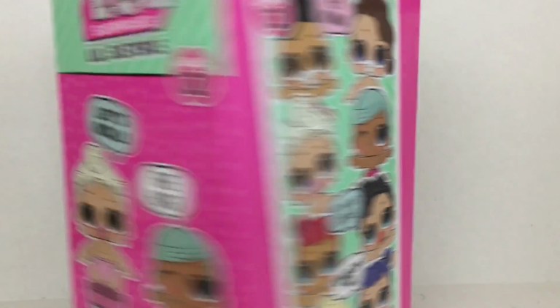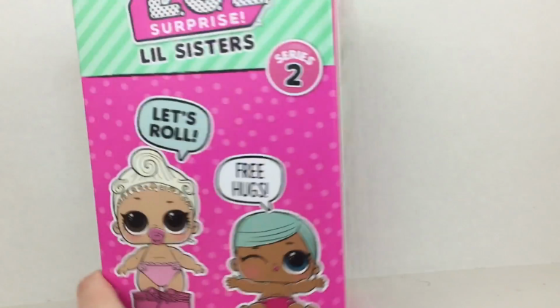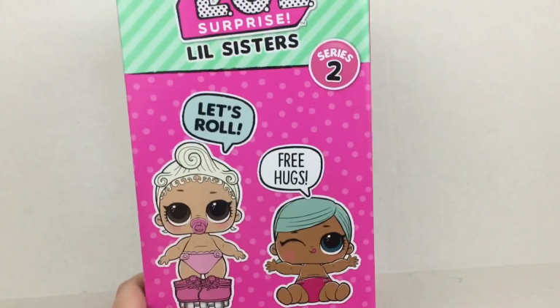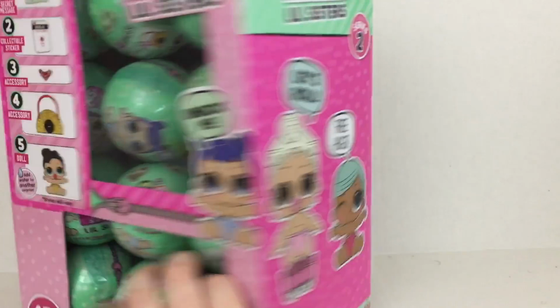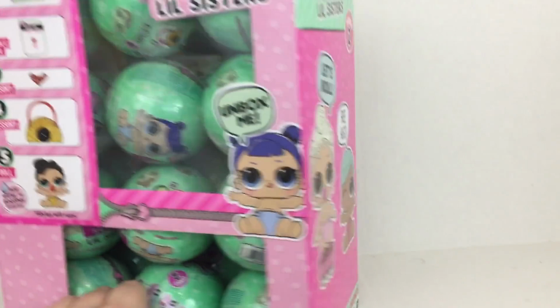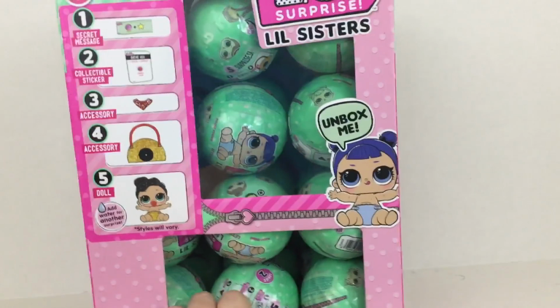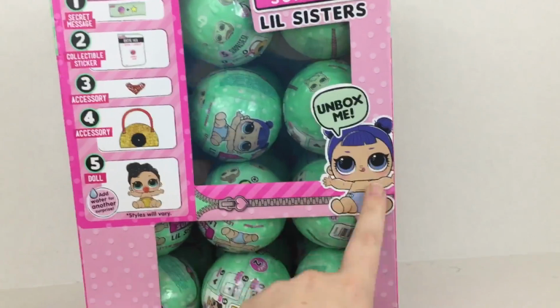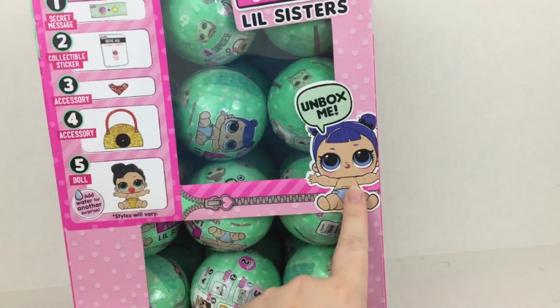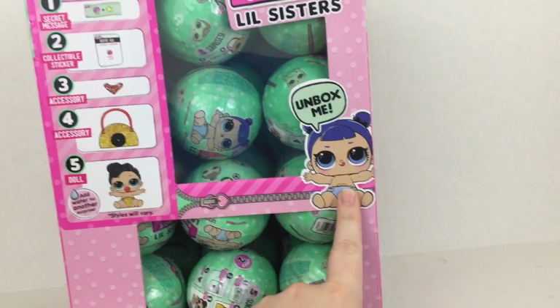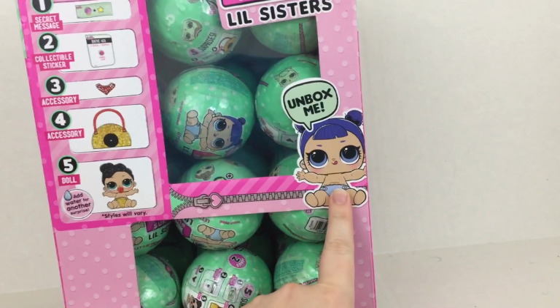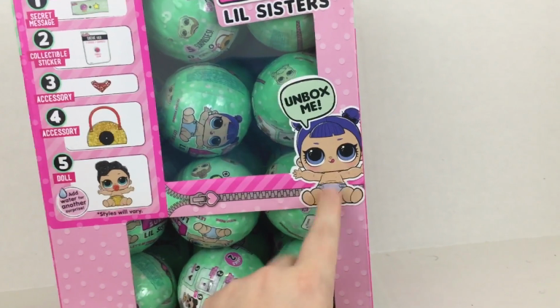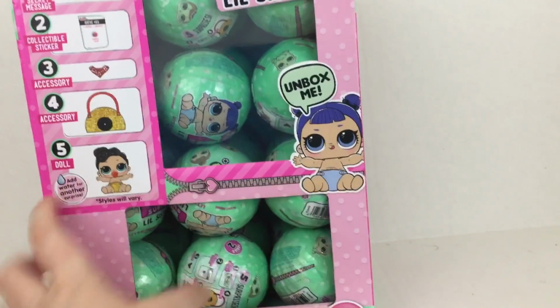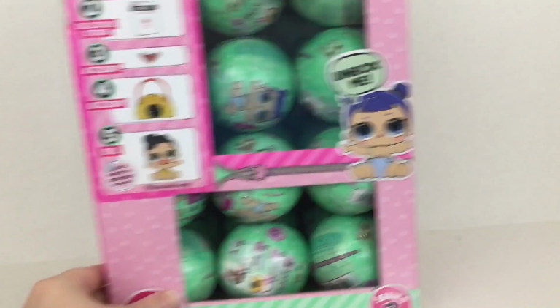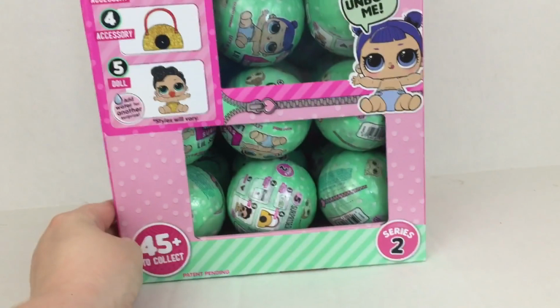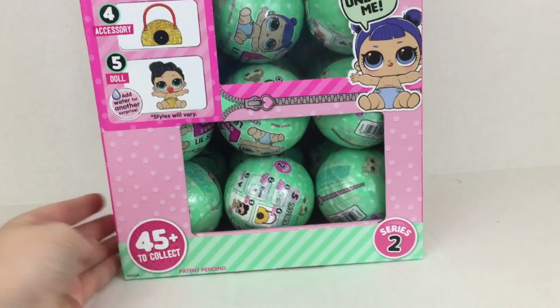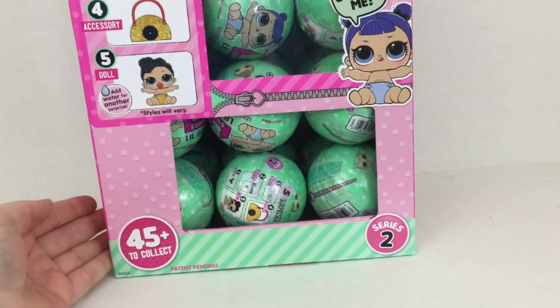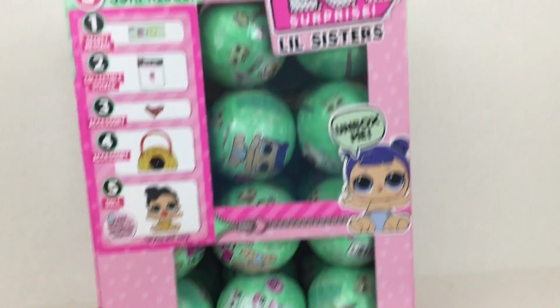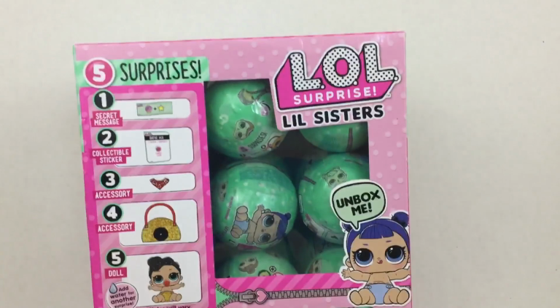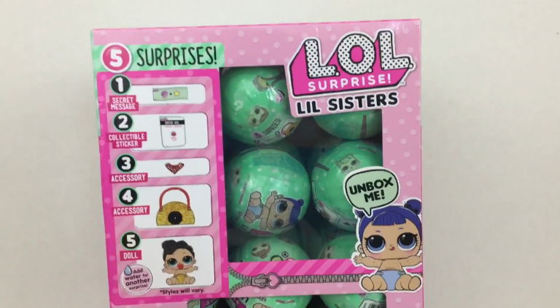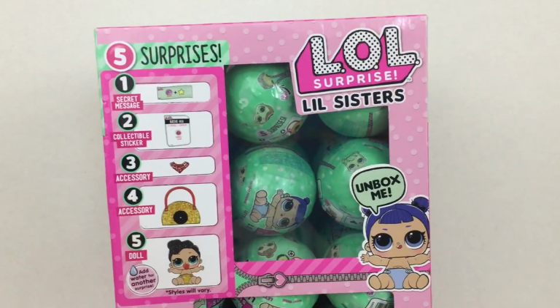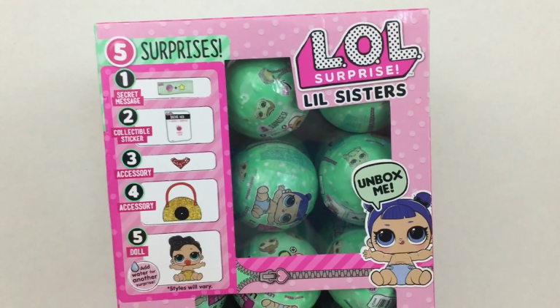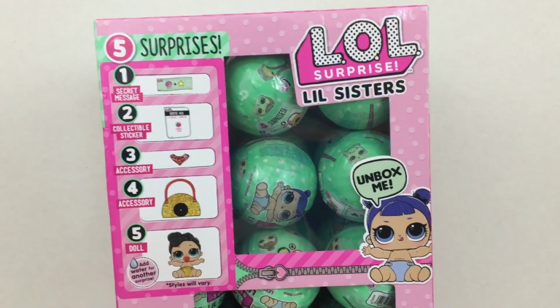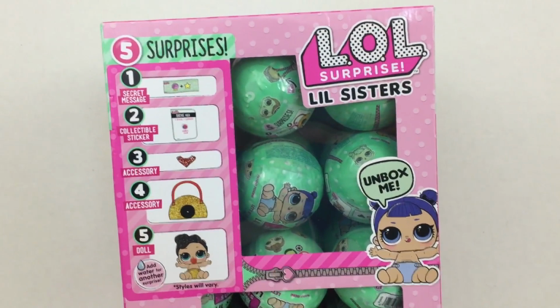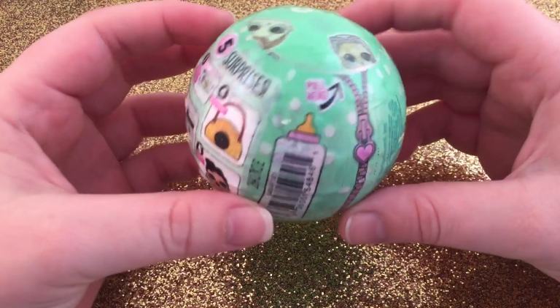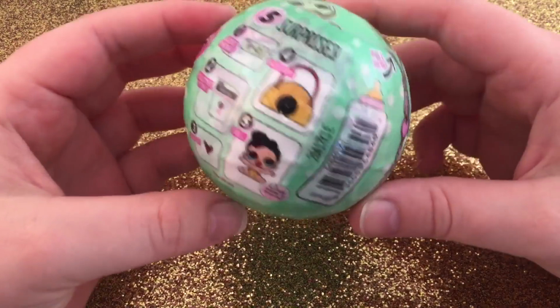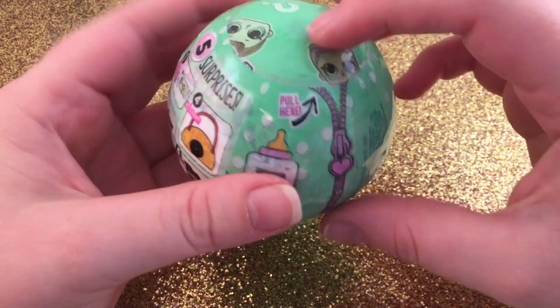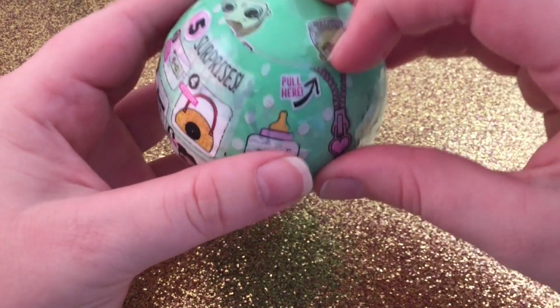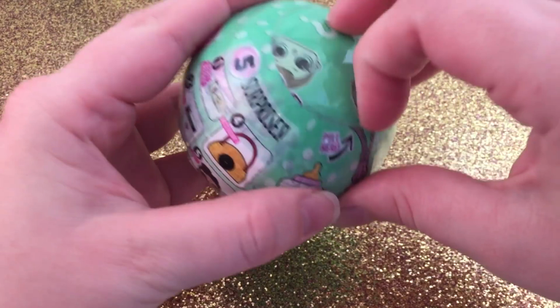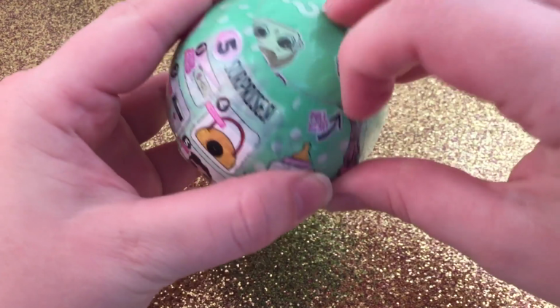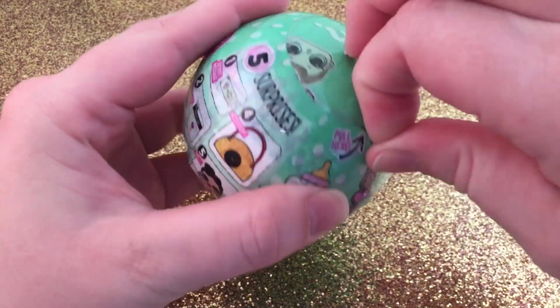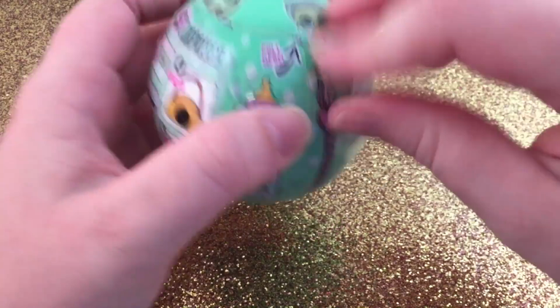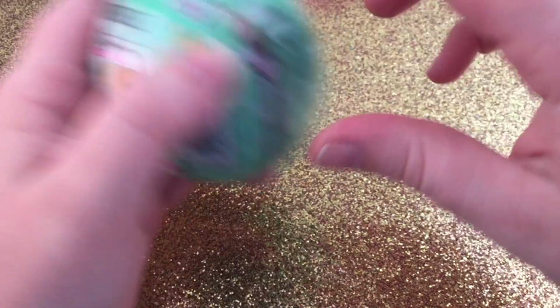The big thing you're looking for is this little purple-haired girl — she's the giveaway for Series 2 Wave 2. Let's go ahead and get opening. First ball — I am expecting there to be duplicates and some from Wave 1.